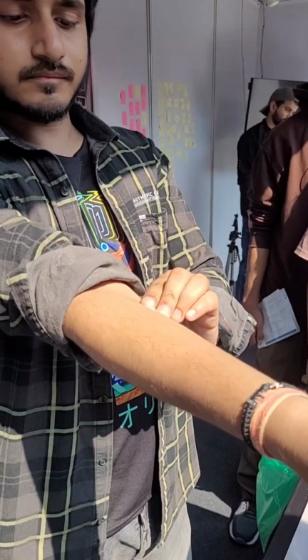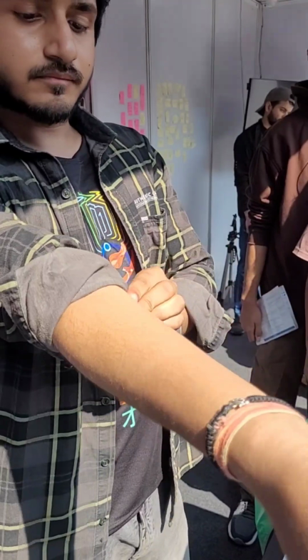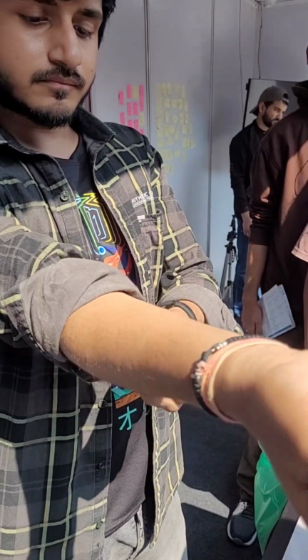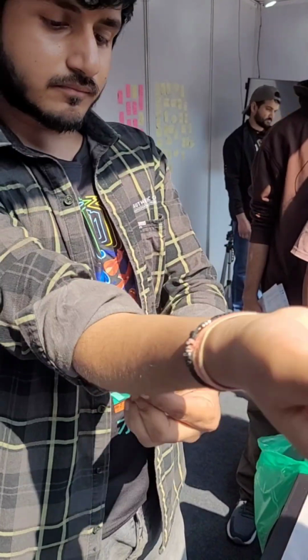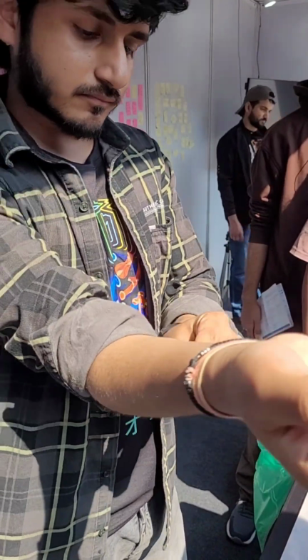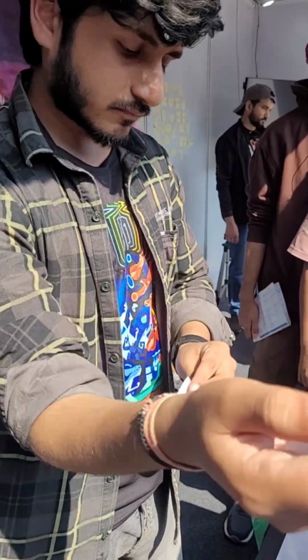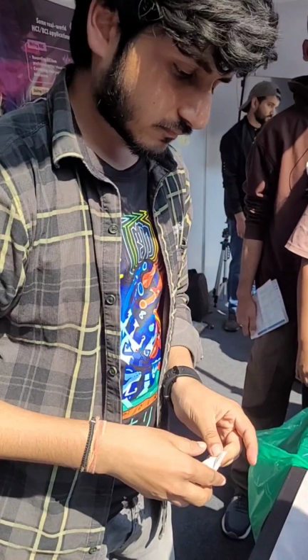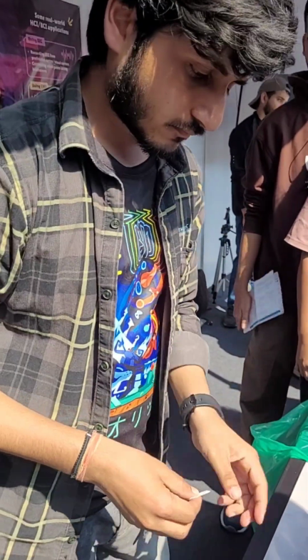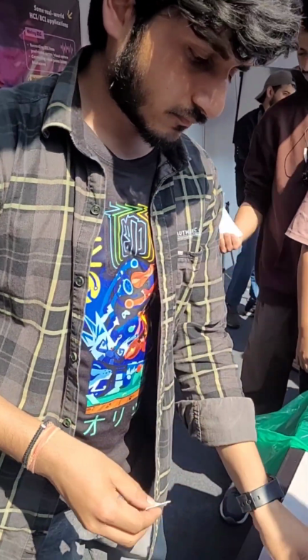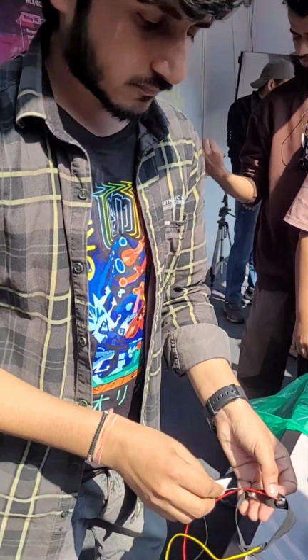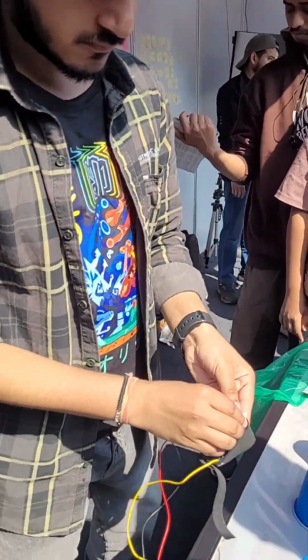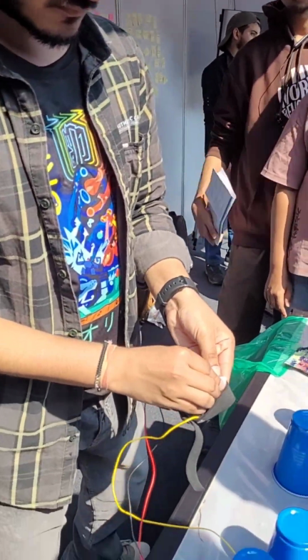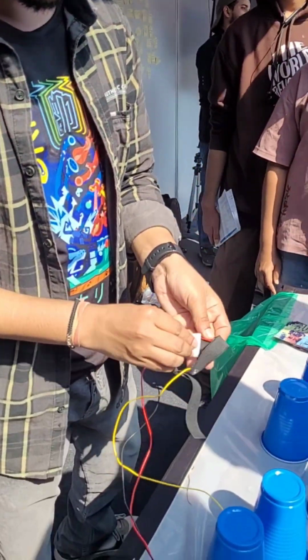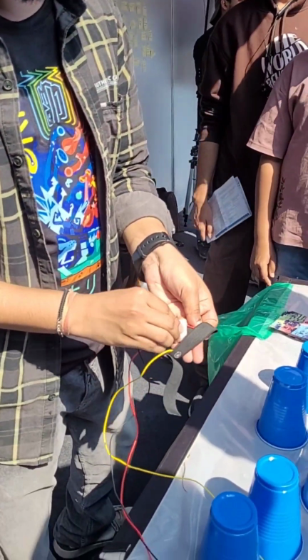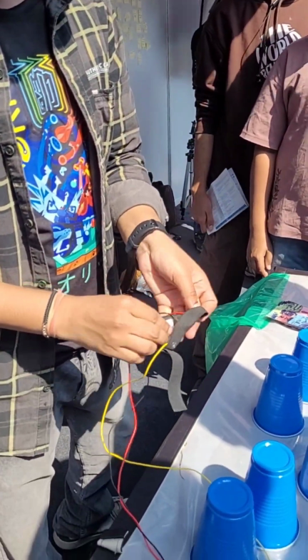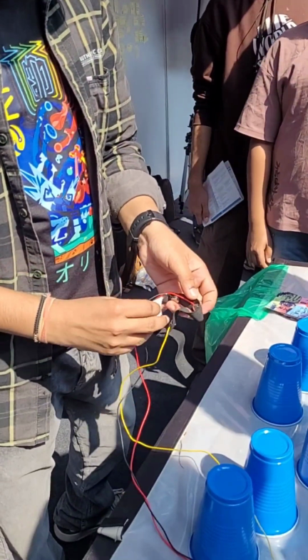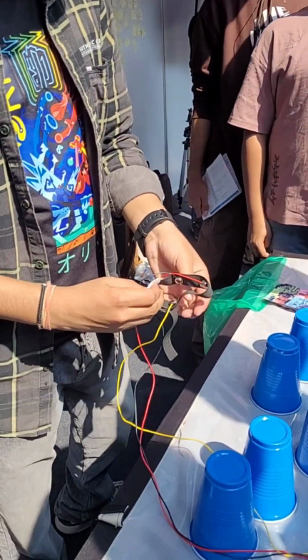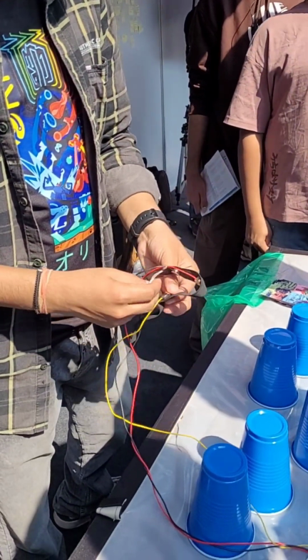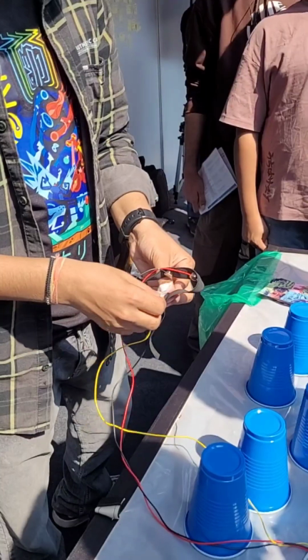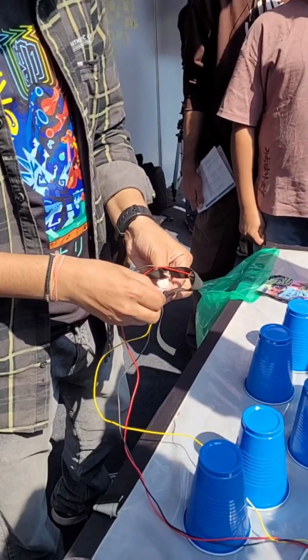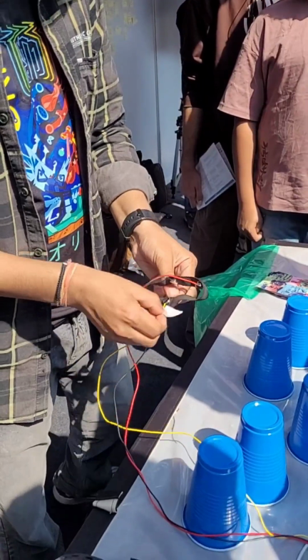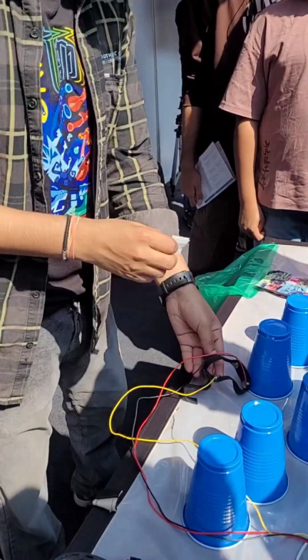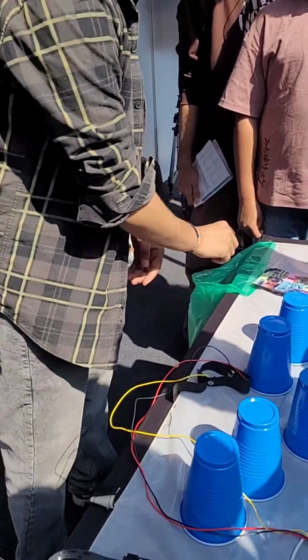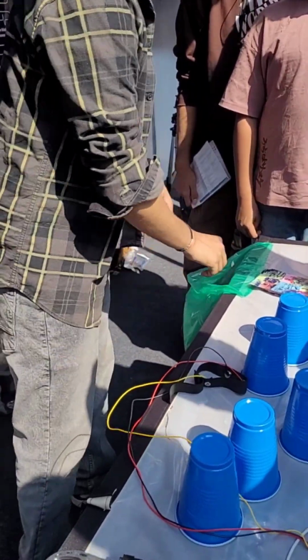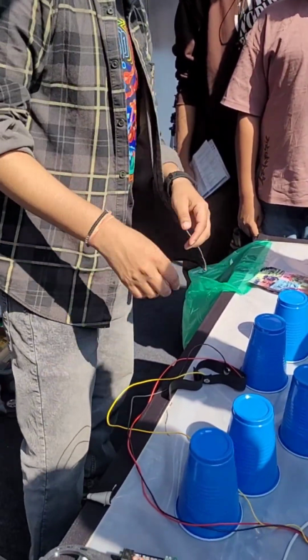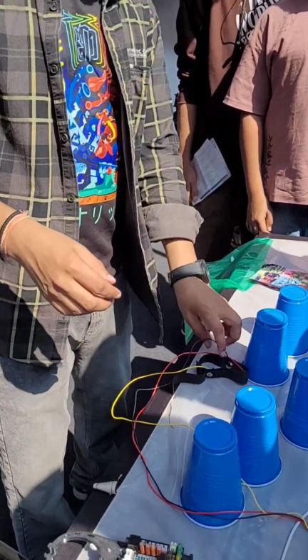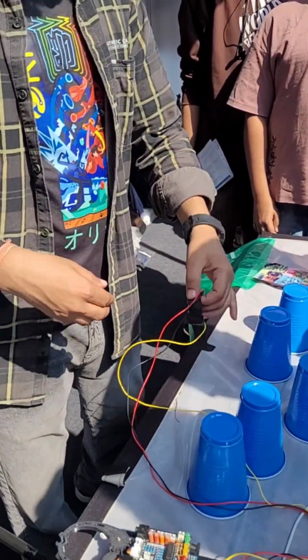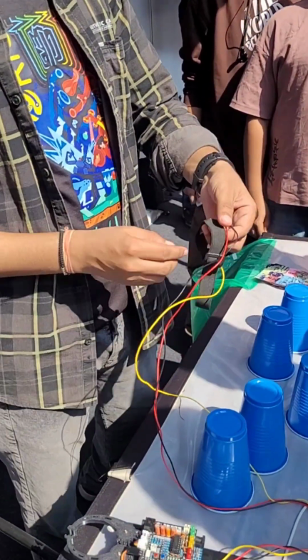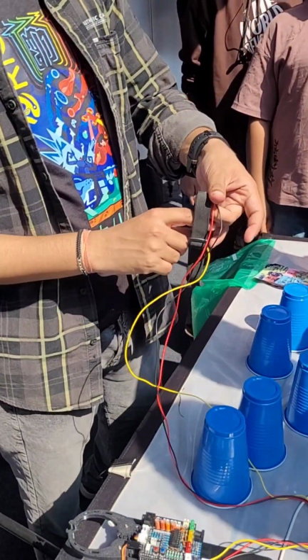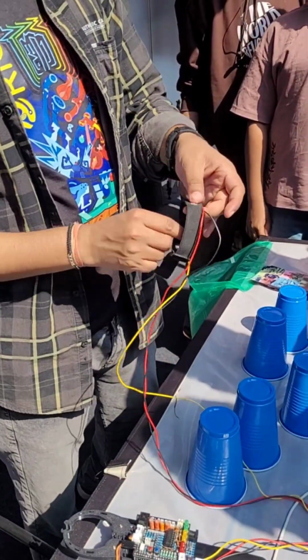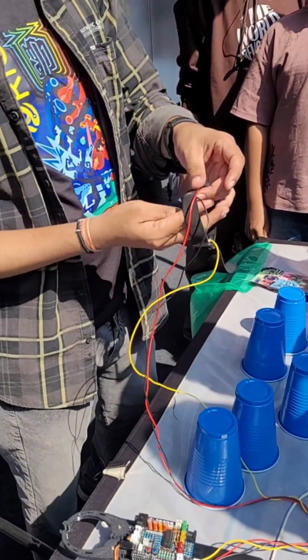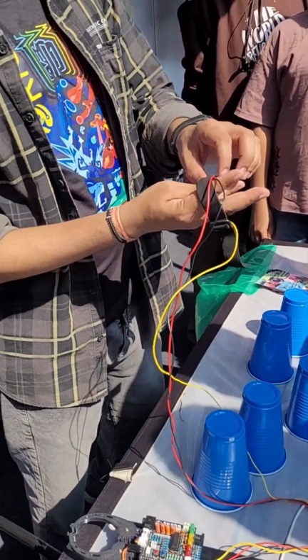Hello everyone, I'm Krishnanshu Mittal from Upside Down Labs, and today I'm going to show you how you can use neuroscience kits from Upside Down Labs to make cool HCI and BCI projects.